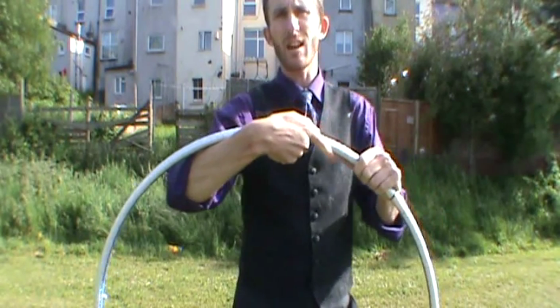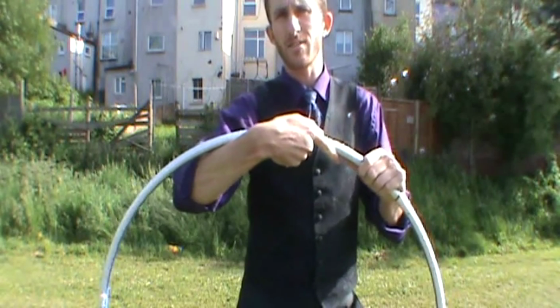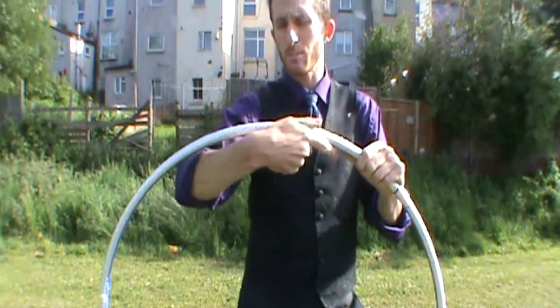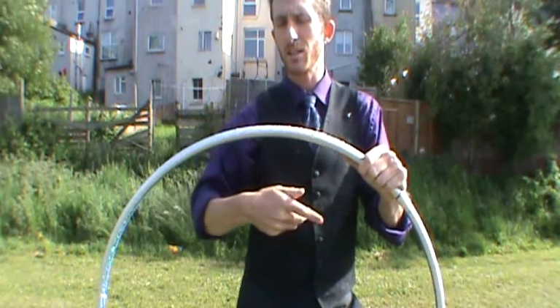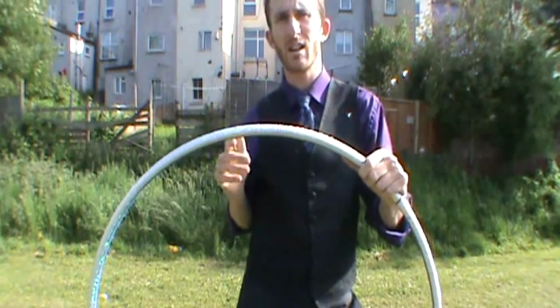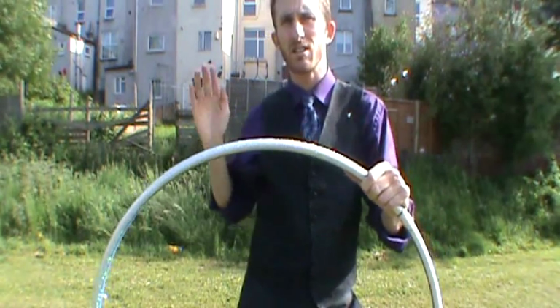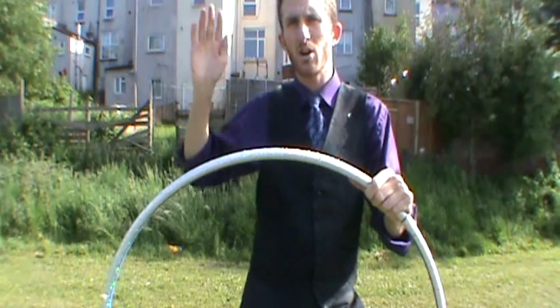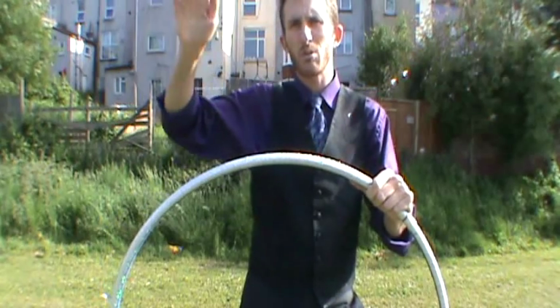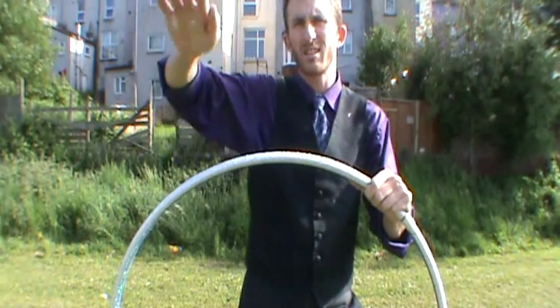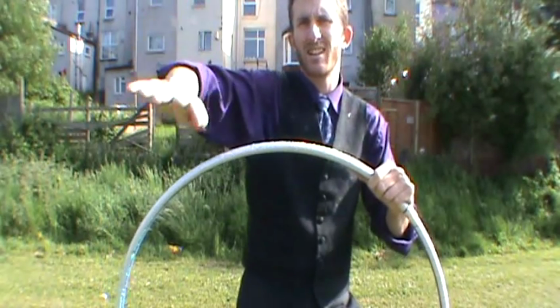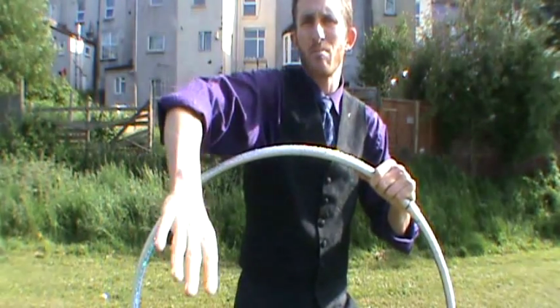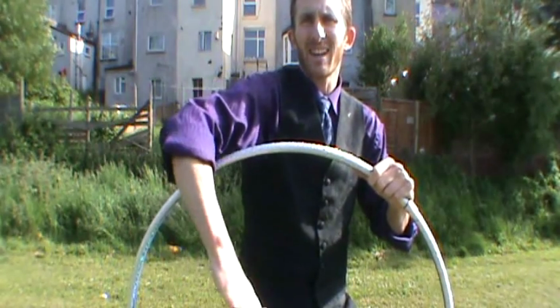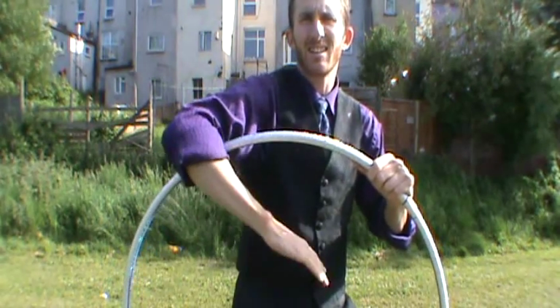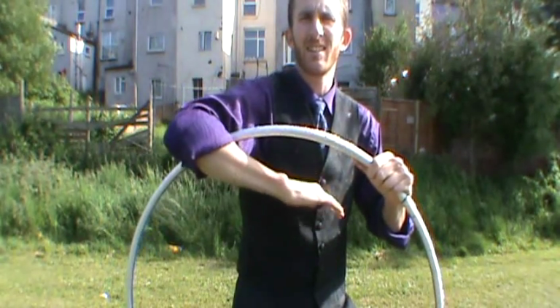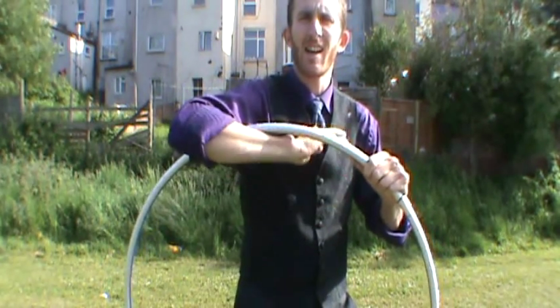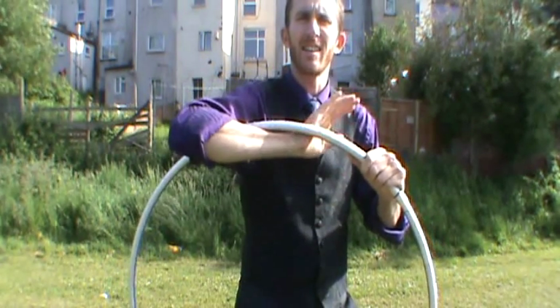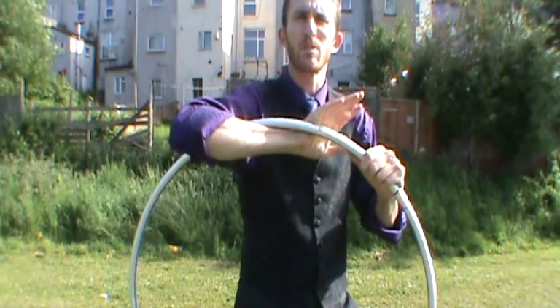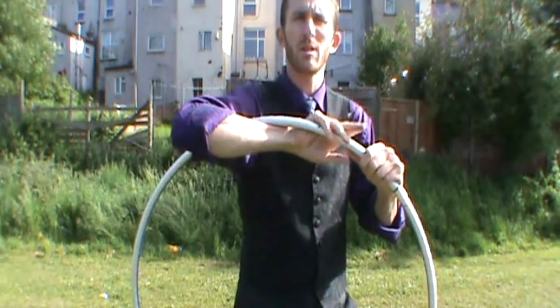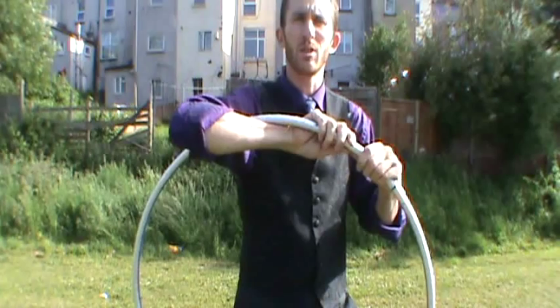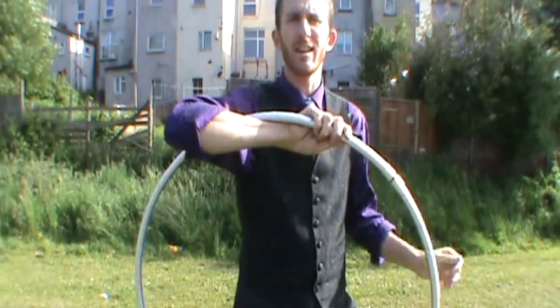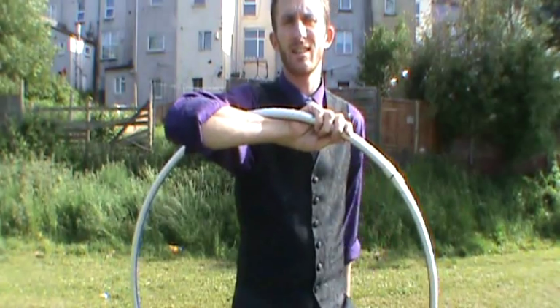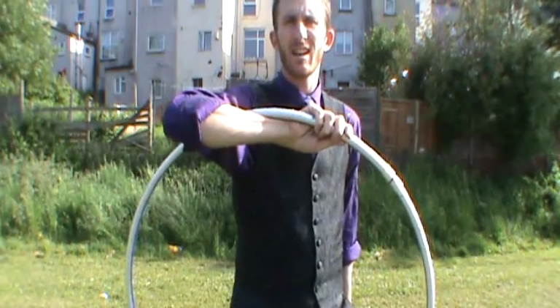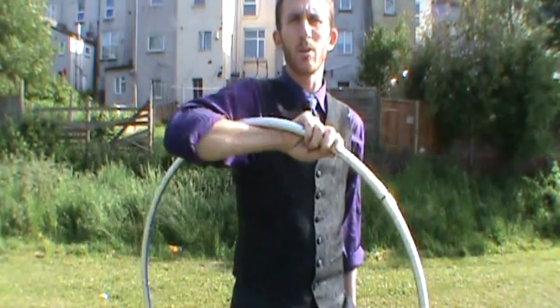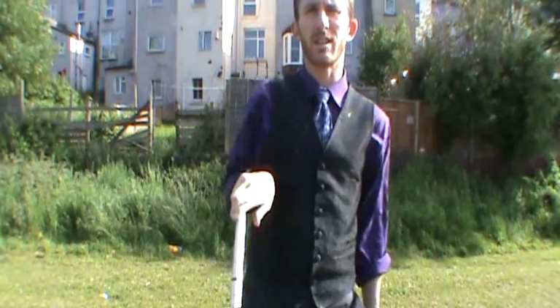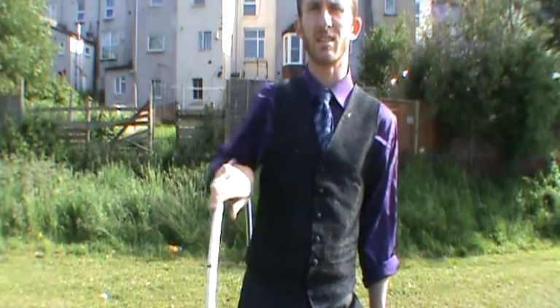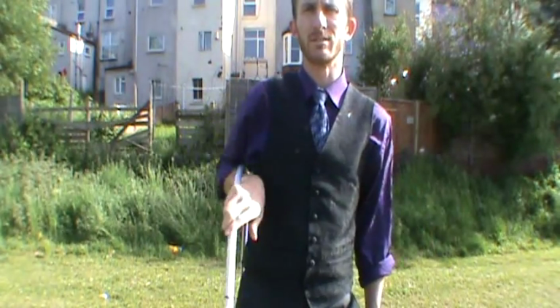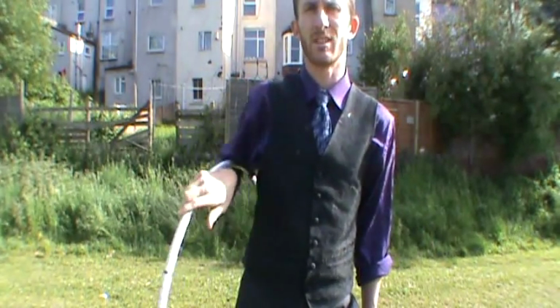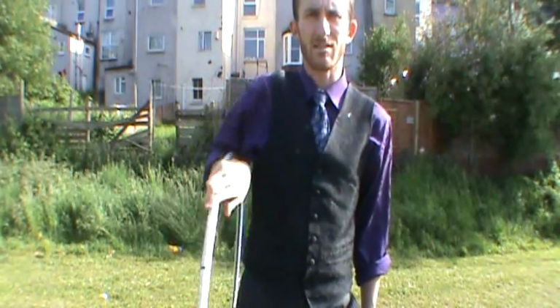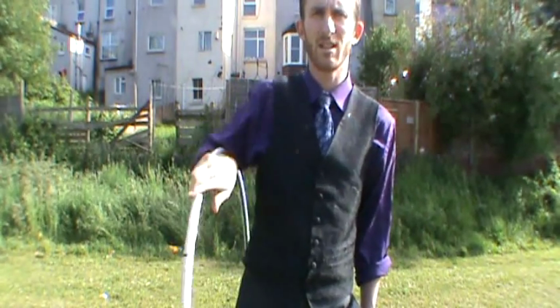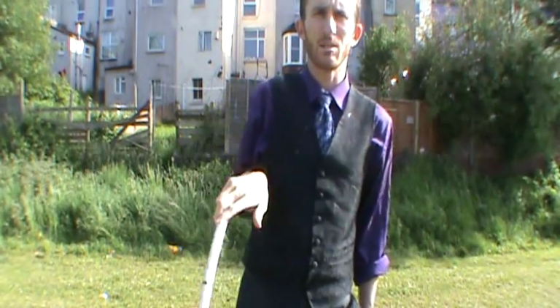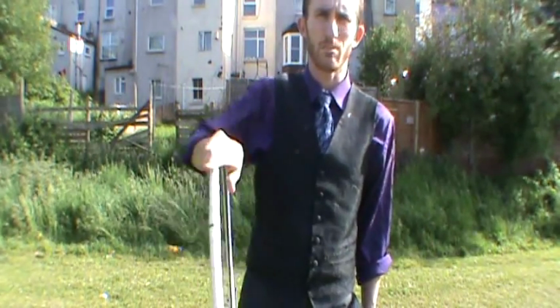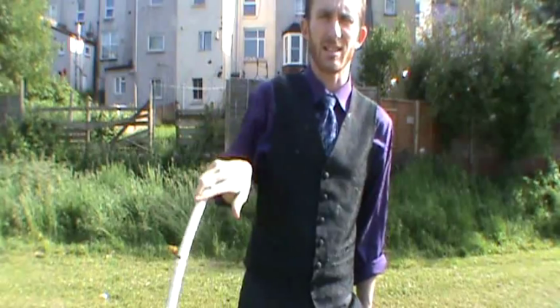And then the final grip — I reach over the hoop, come back in, and then grab the top of the hoop like that. I call this one a chicken grip because it makes you feel like a chicken.